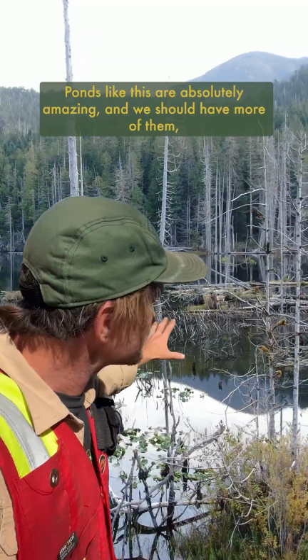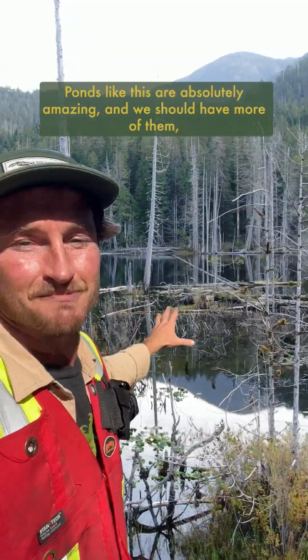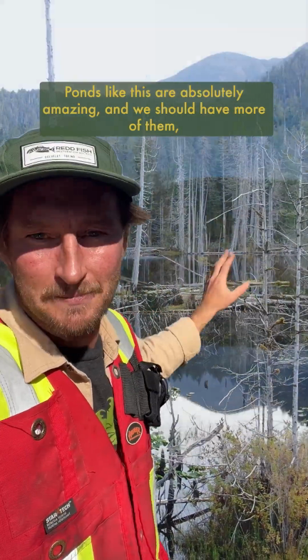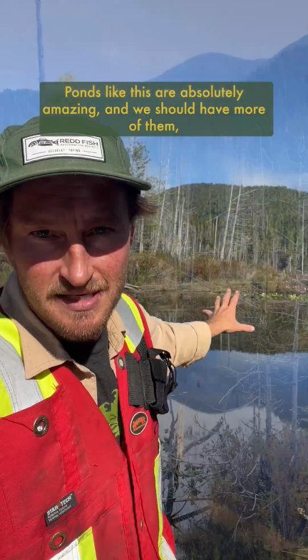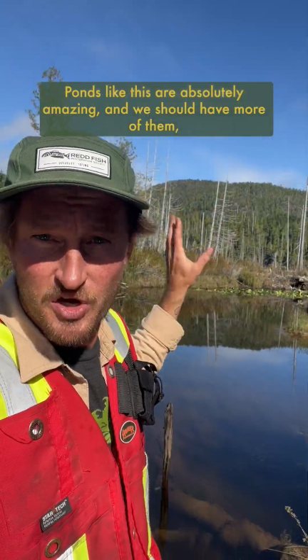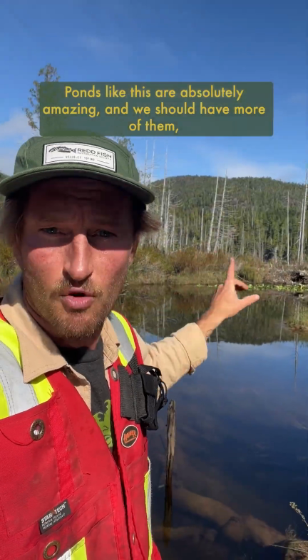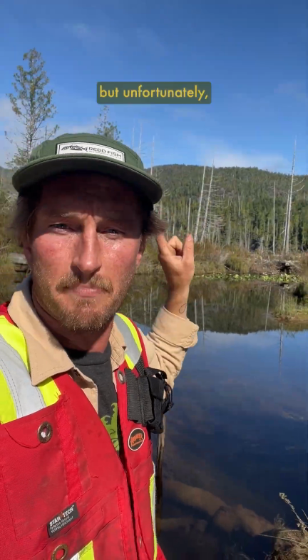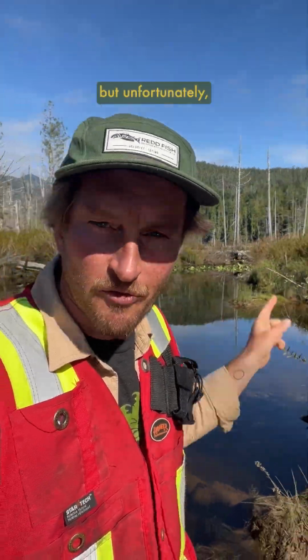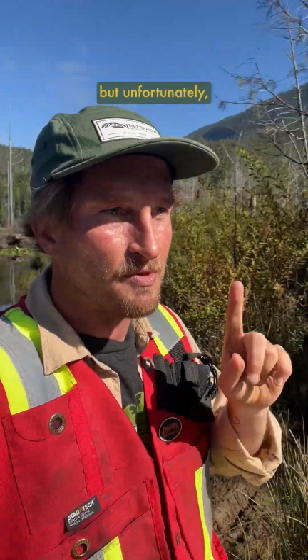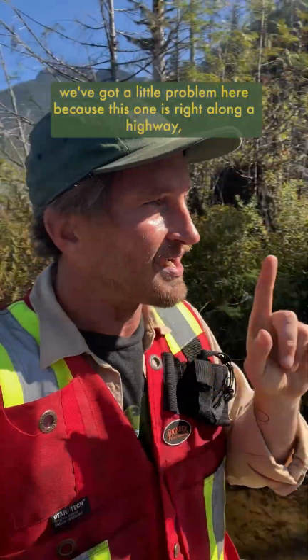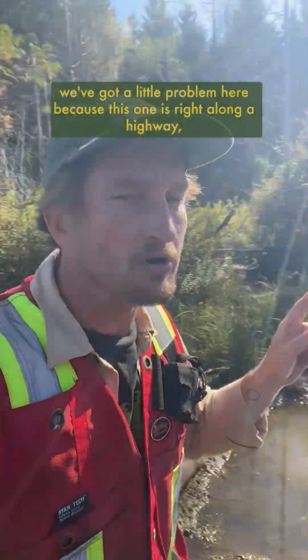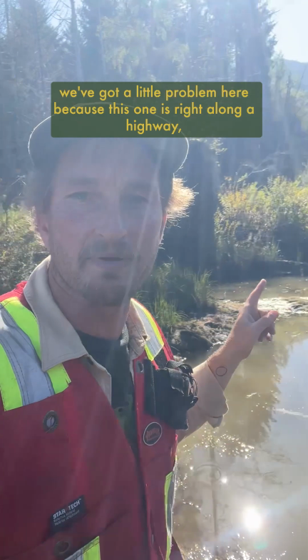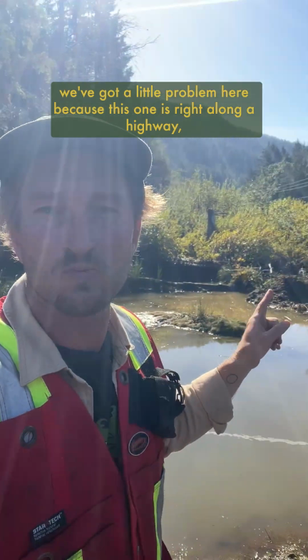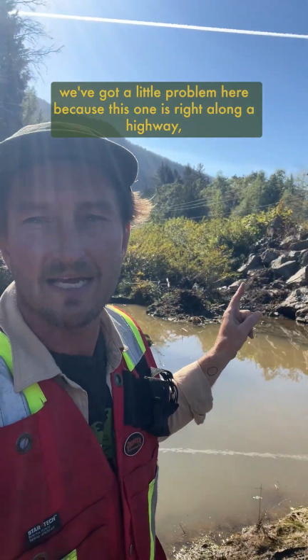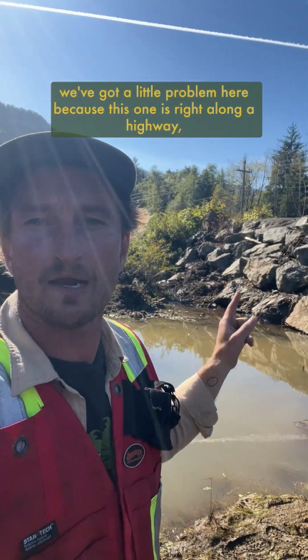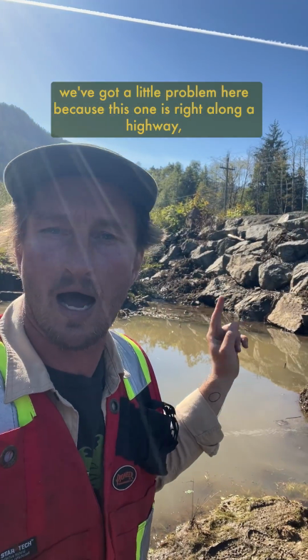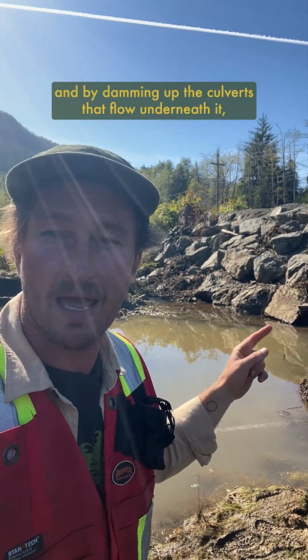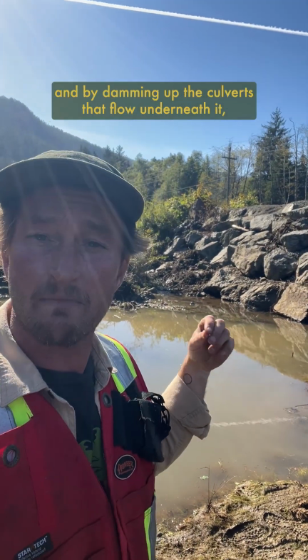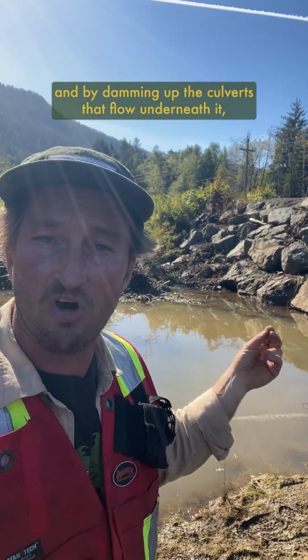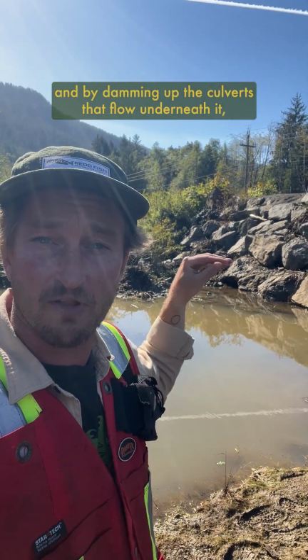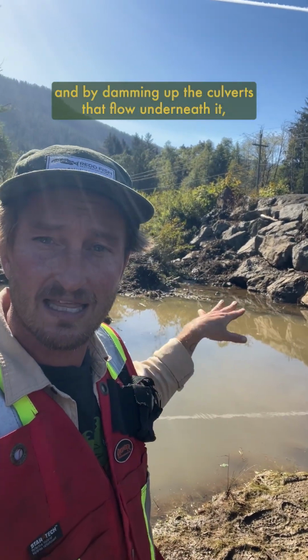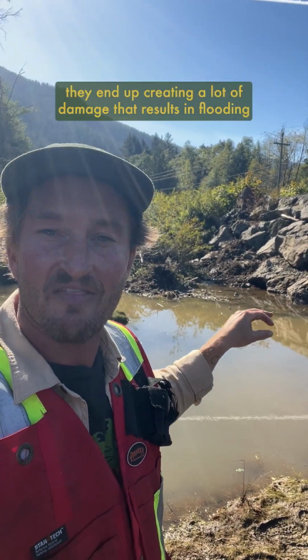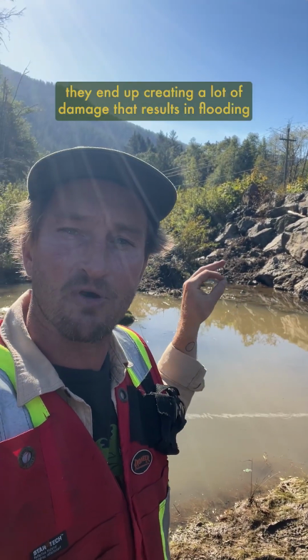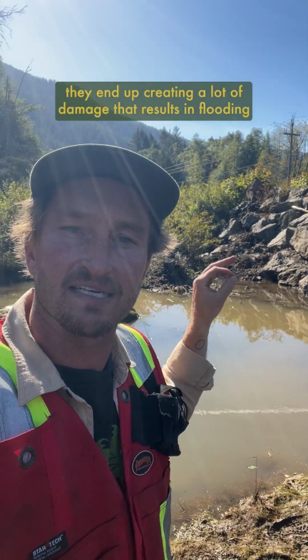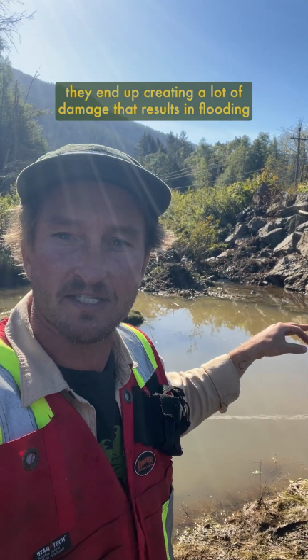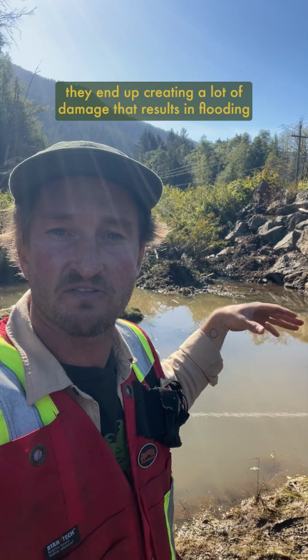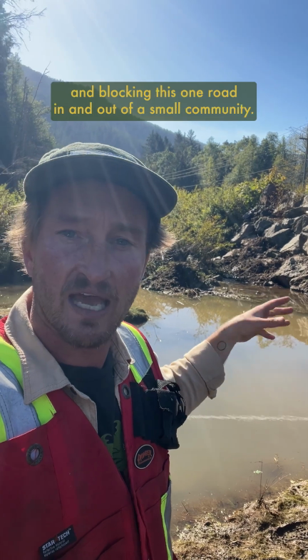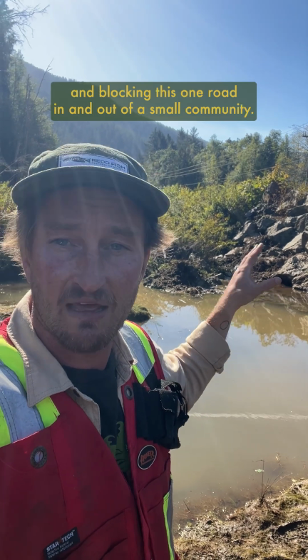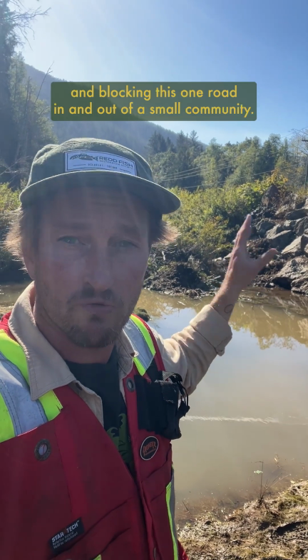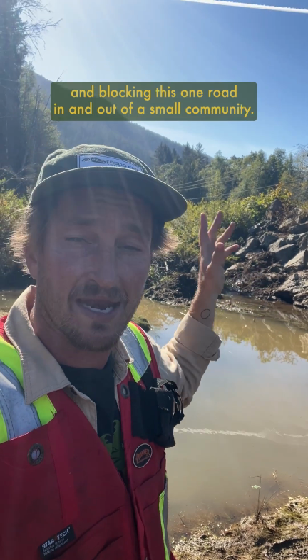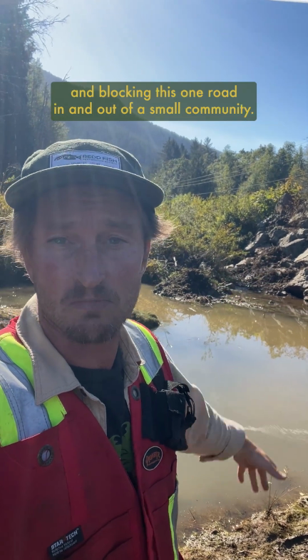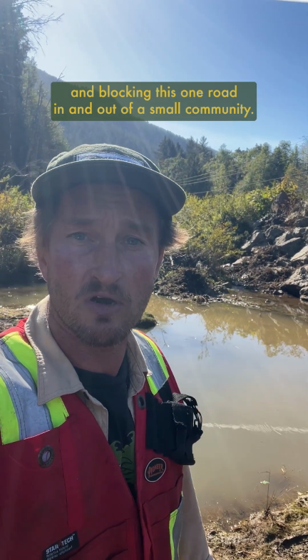Ponds like this are absolutely amazing and we should have more of them, but unfortunately we've got a little problem here — because this one is right along a highway, and by damming up the culverts that flow underneath it, they end up creating a lot of damage that results in flooding and blocking the one road in and out of a small community.